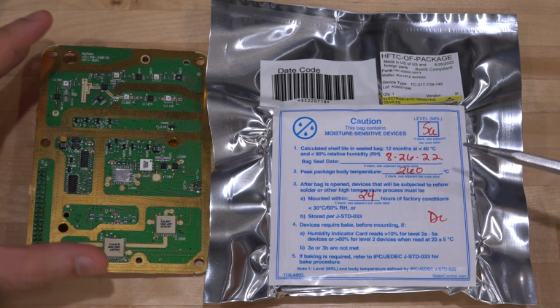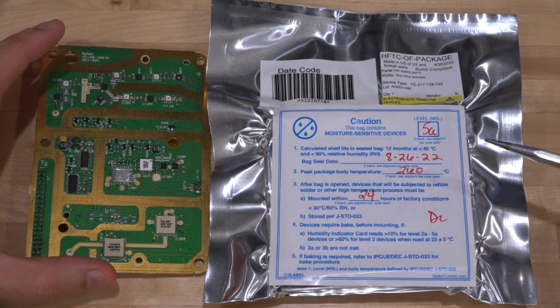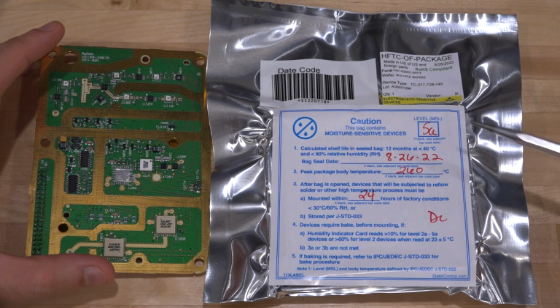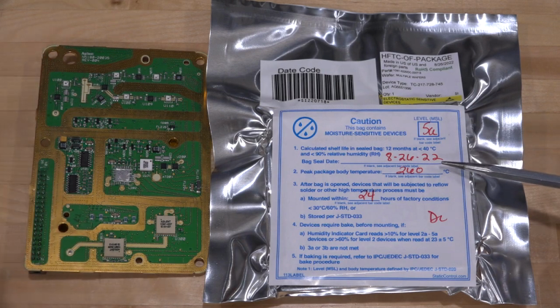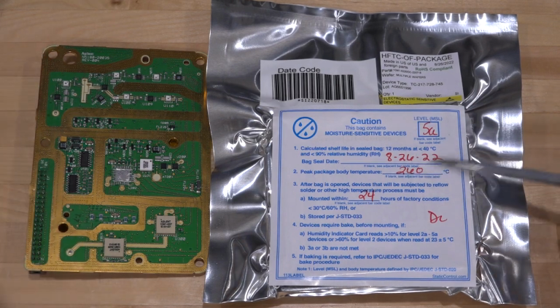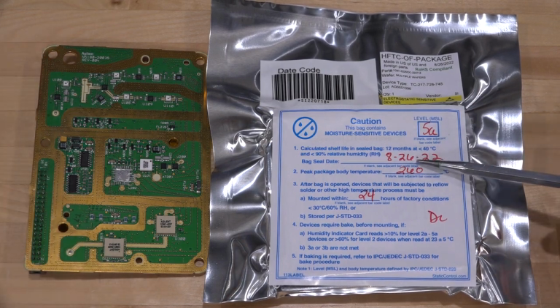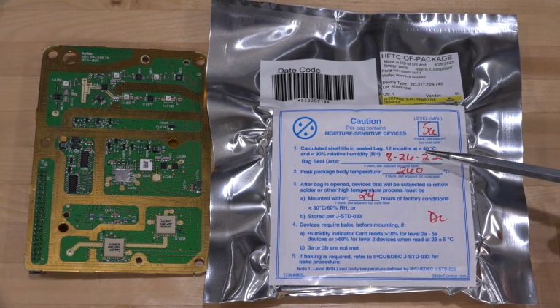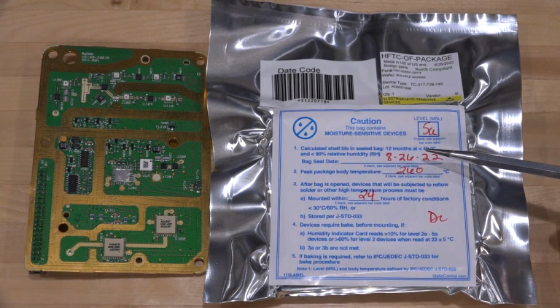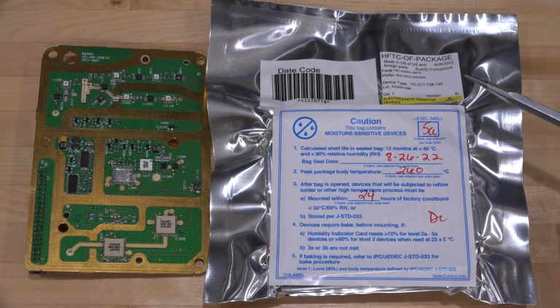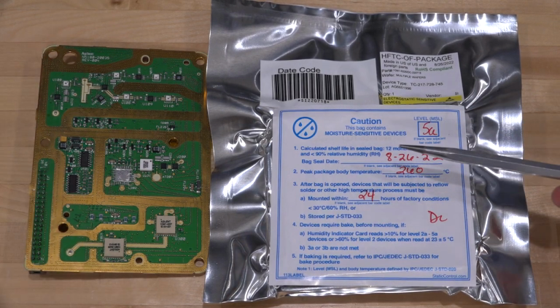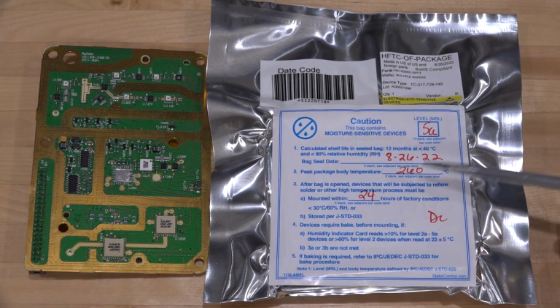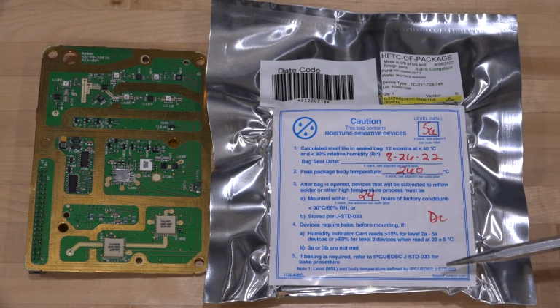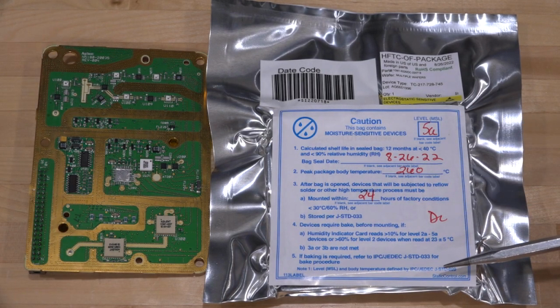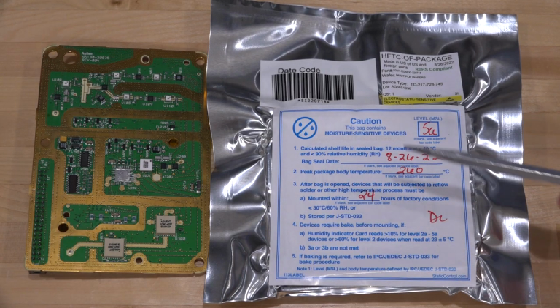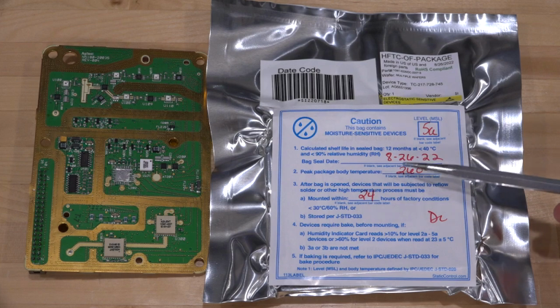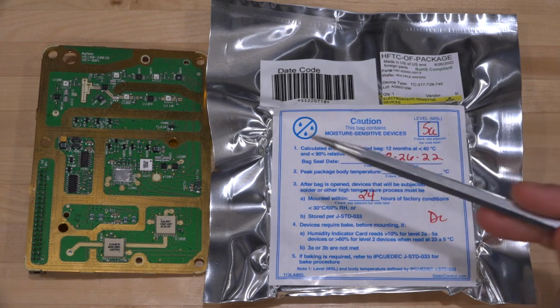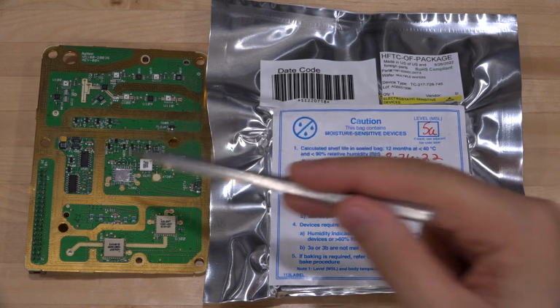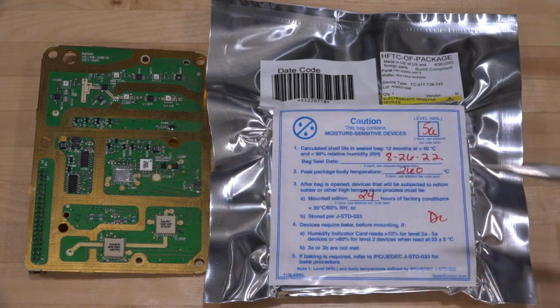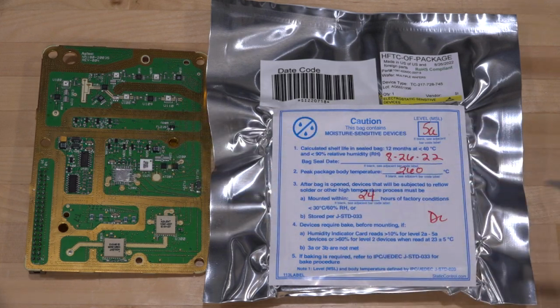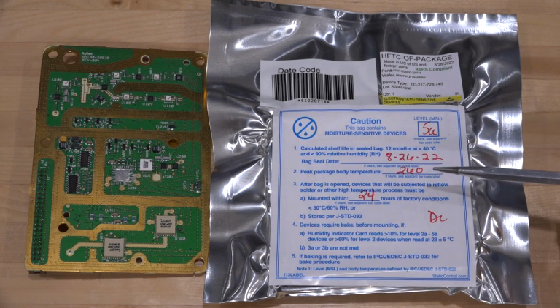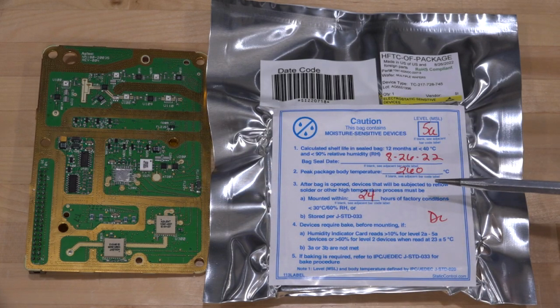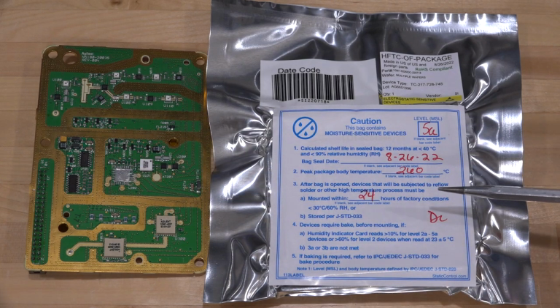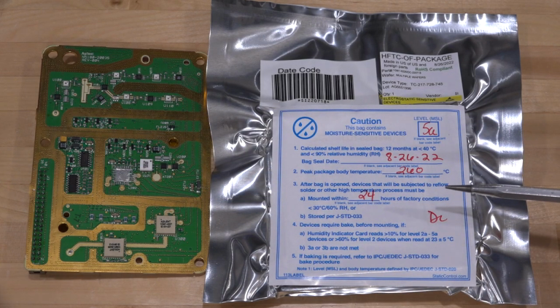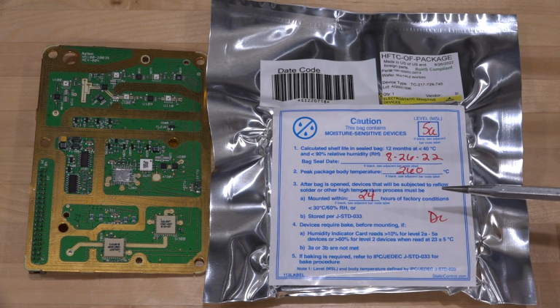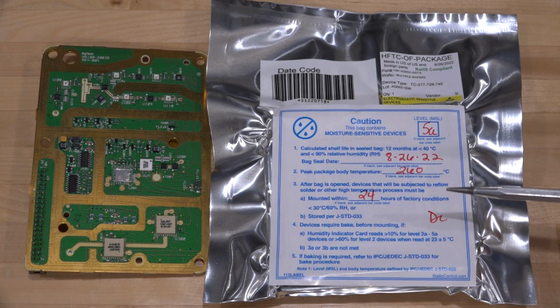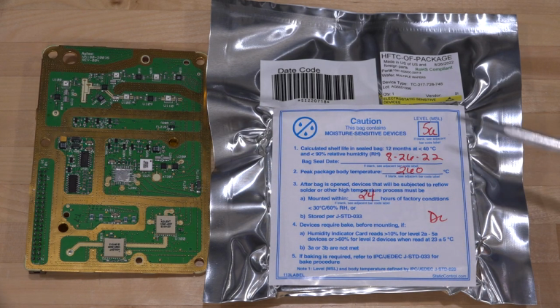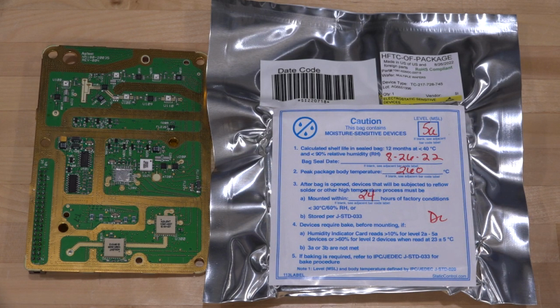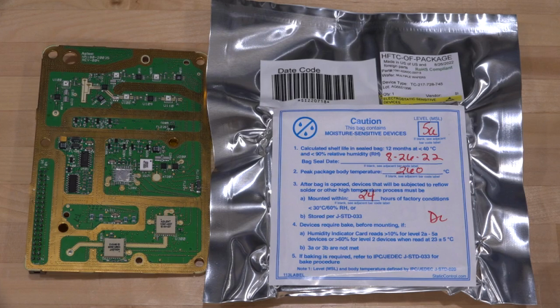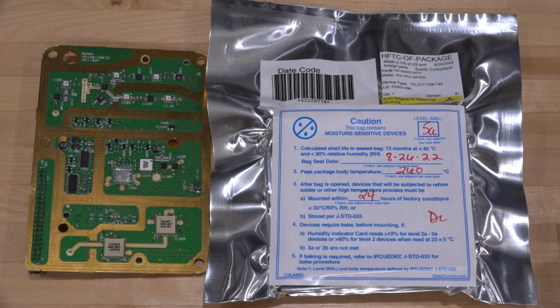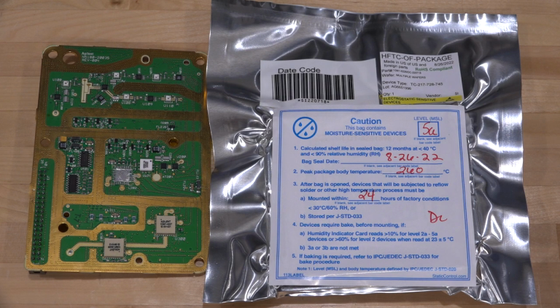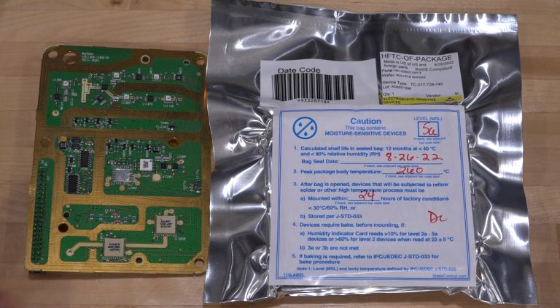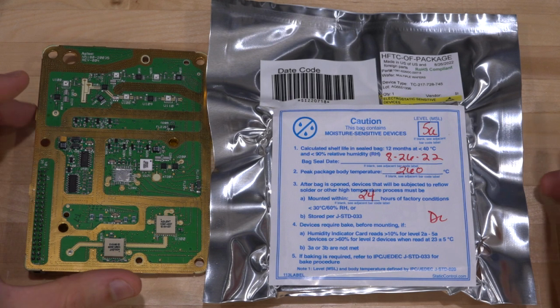So we have to find a different way. This was packaged fairly recently, as you can see, and we're going to have to figure out how to put this onto this board. I haven't opened this because it does have the moisture sensitivity, so we're going to open it at a later time.